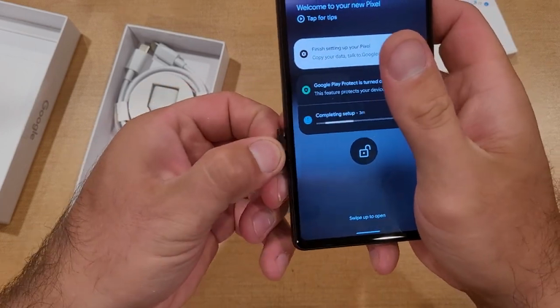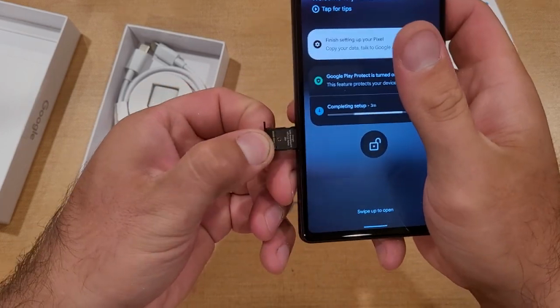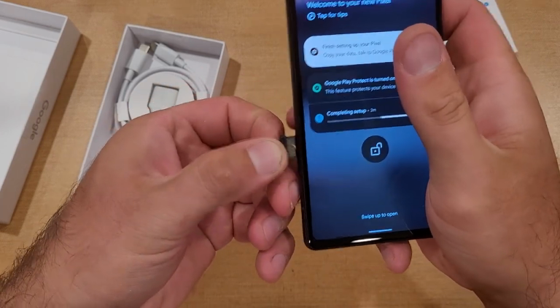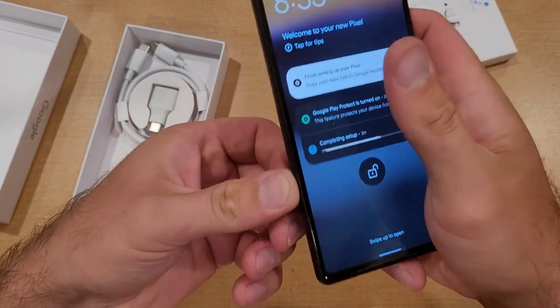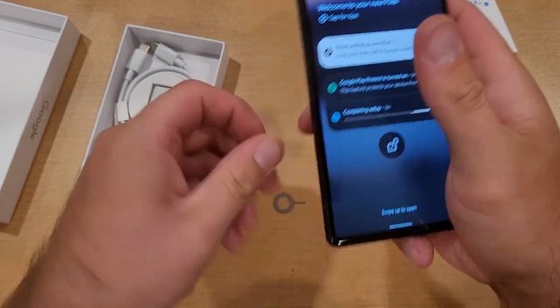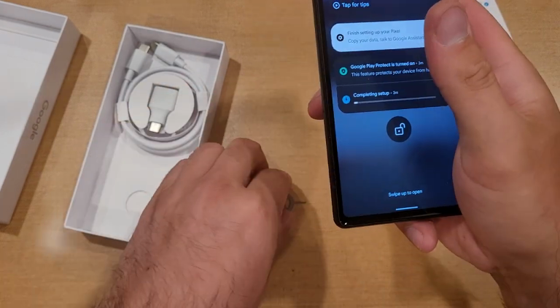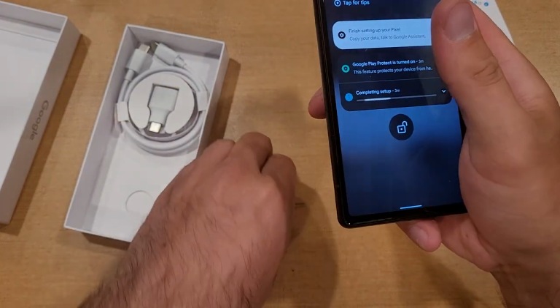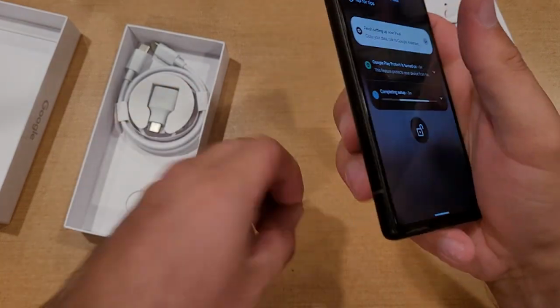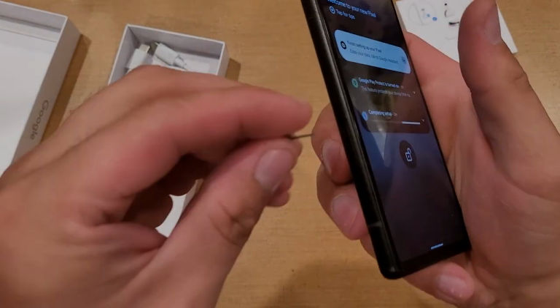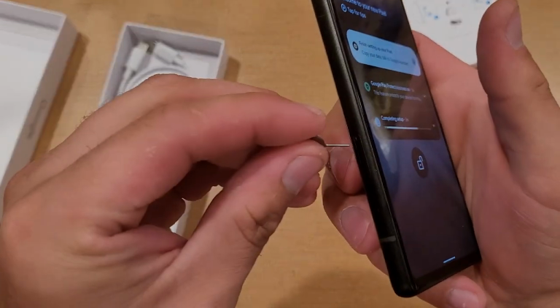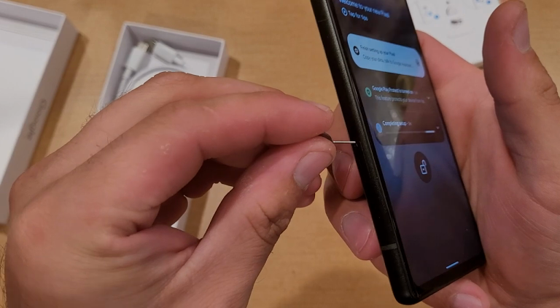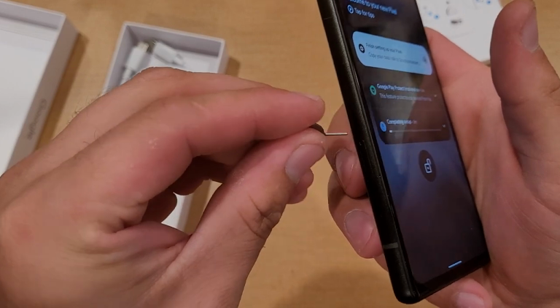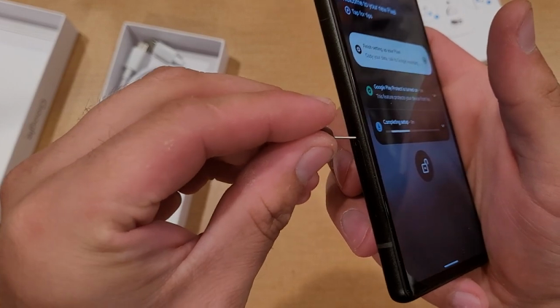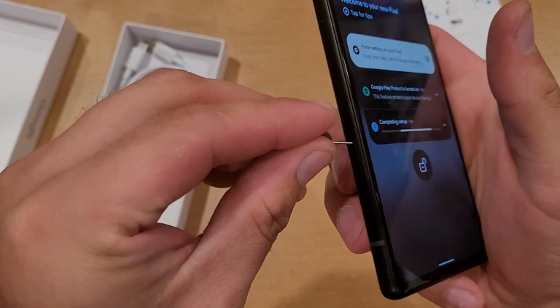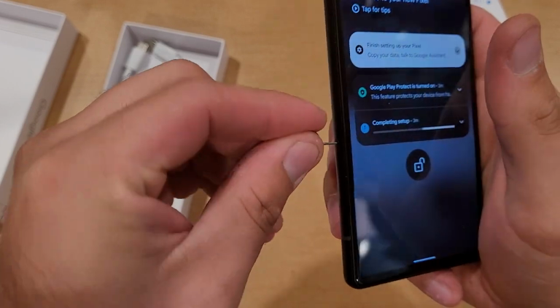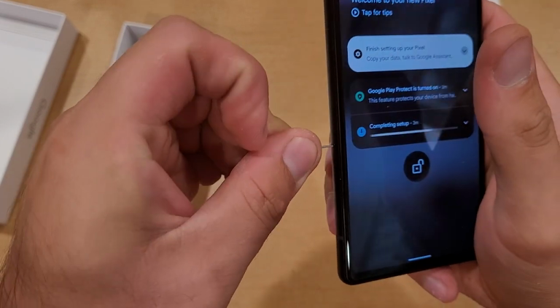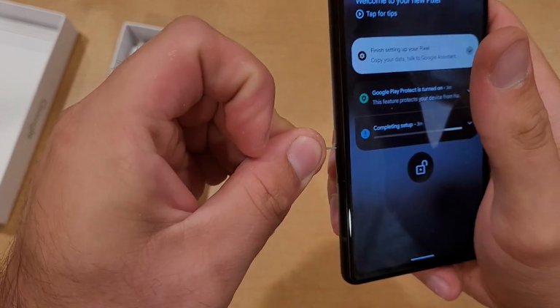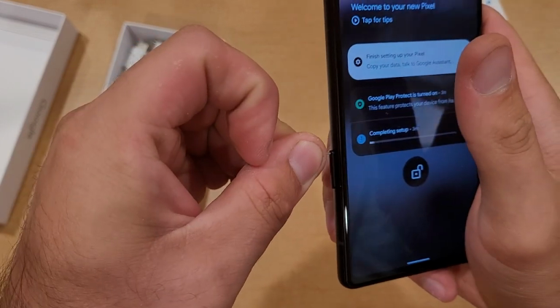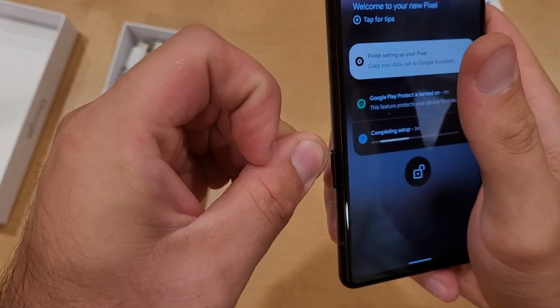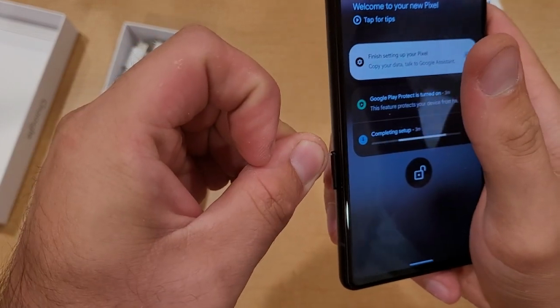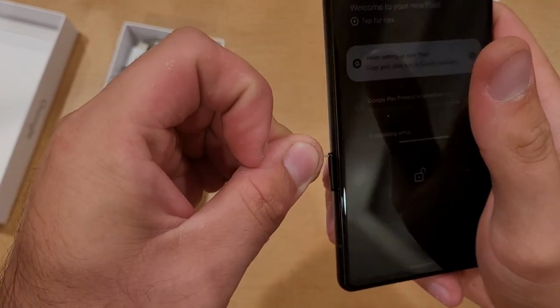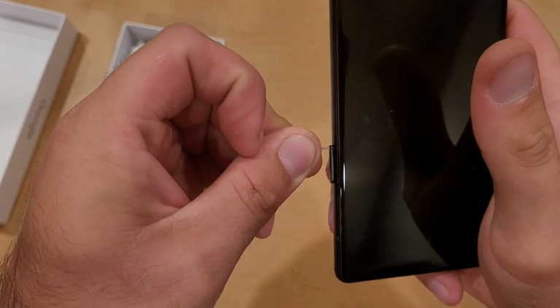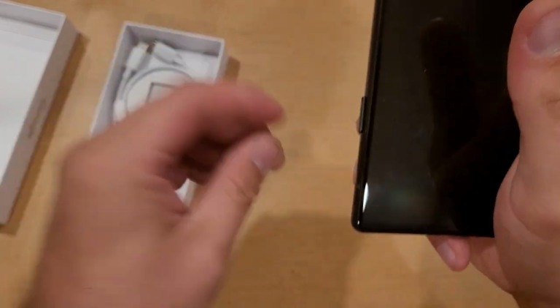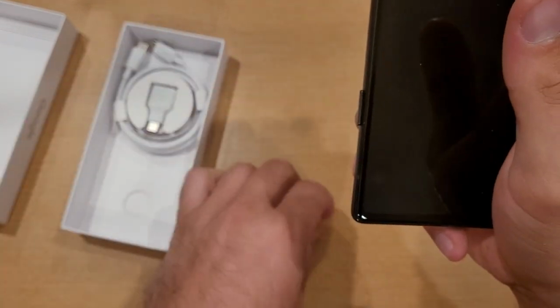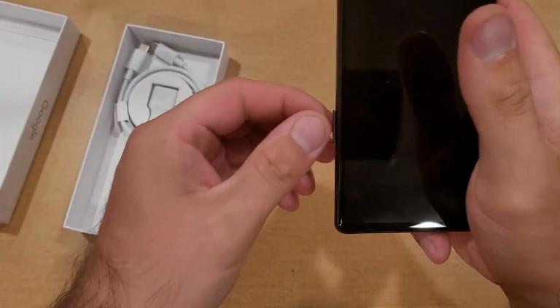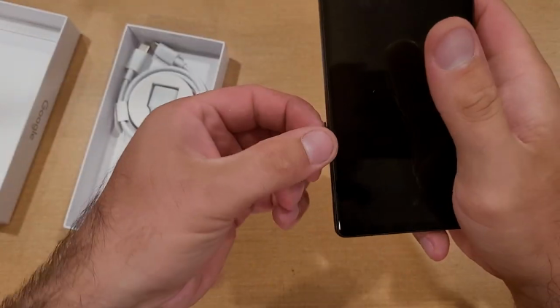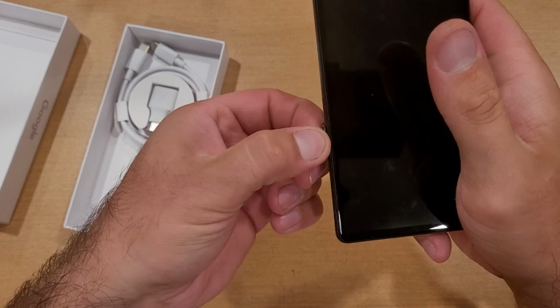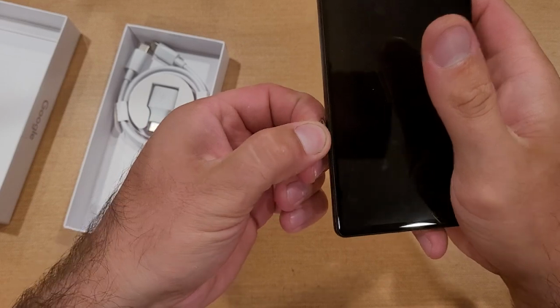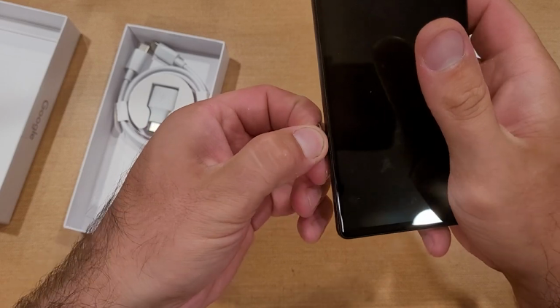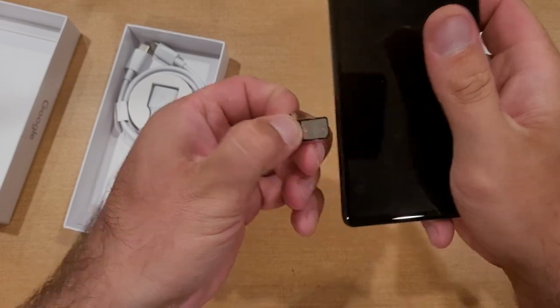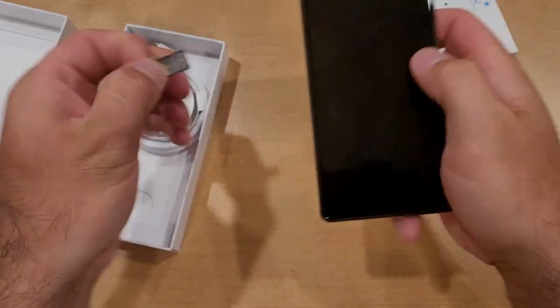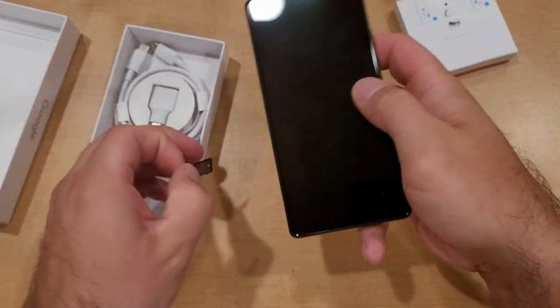I'm just going to go ahead and pull it out and show you guys one more time. Once again, apply the pressure — I just apply pressure and it just pops out like that. It just slides out nice and easy.